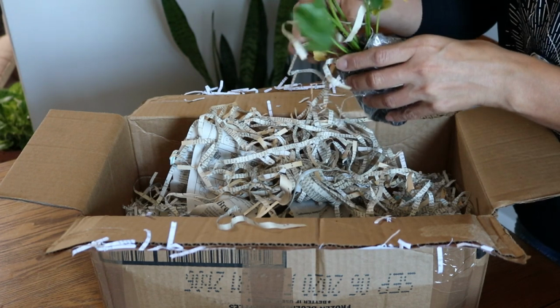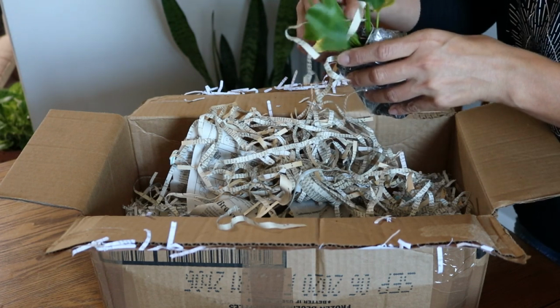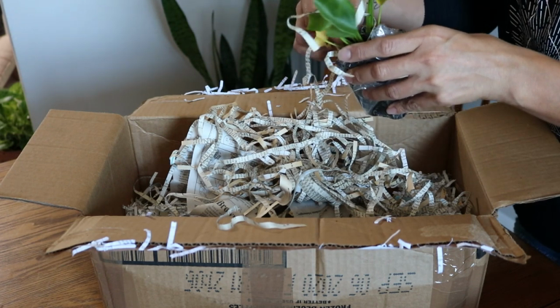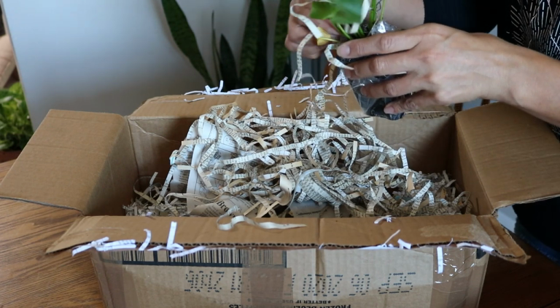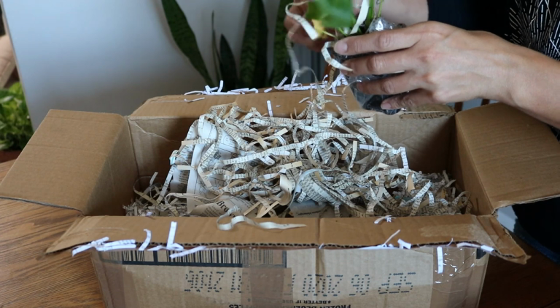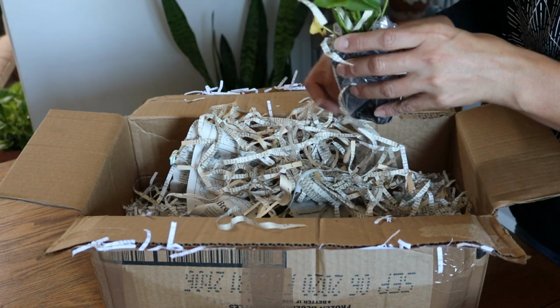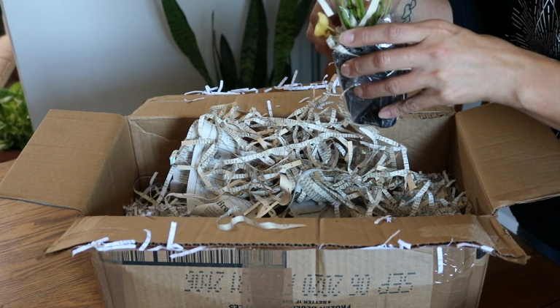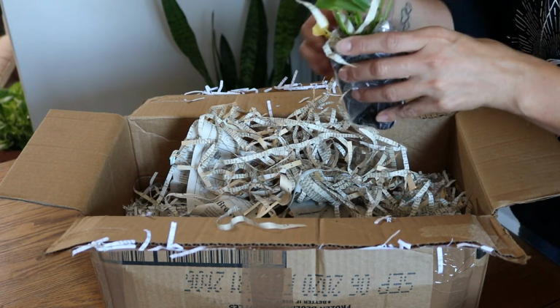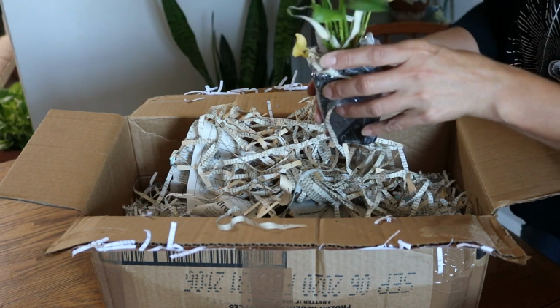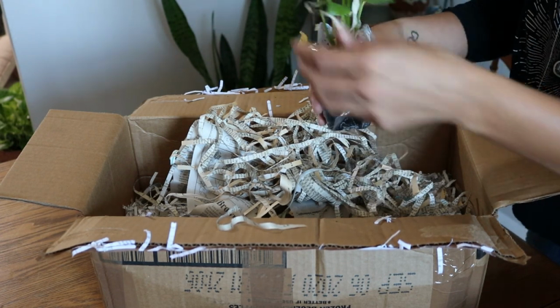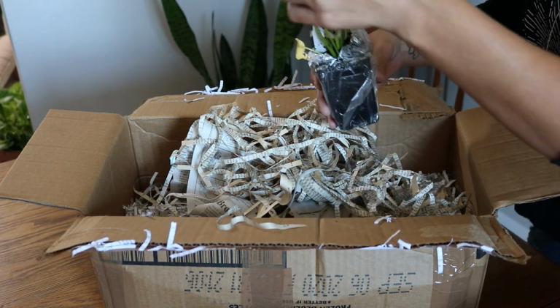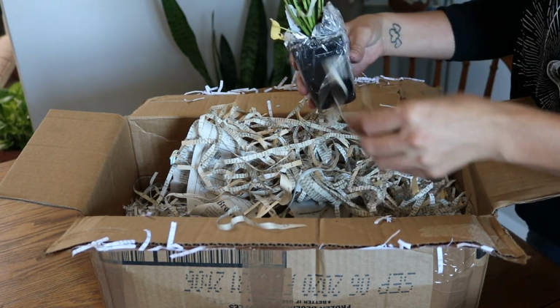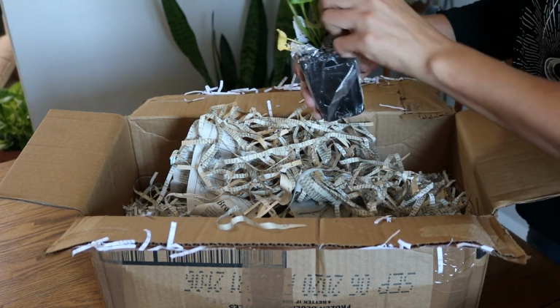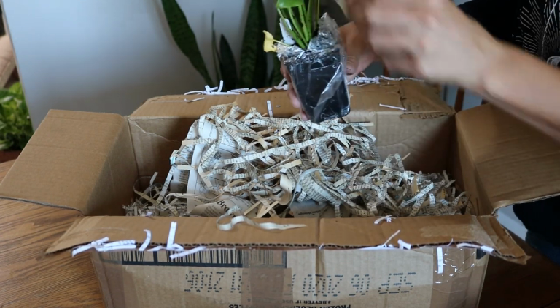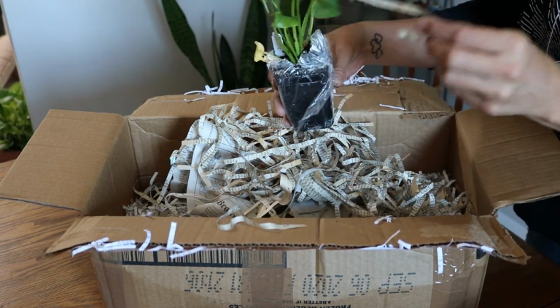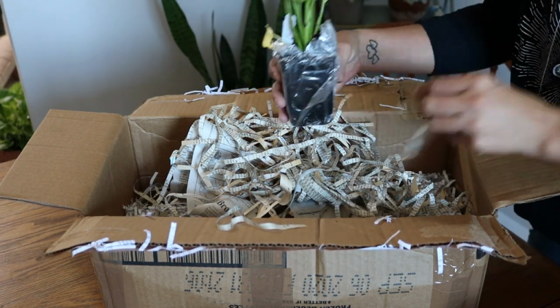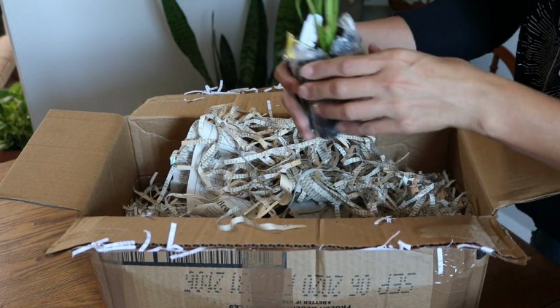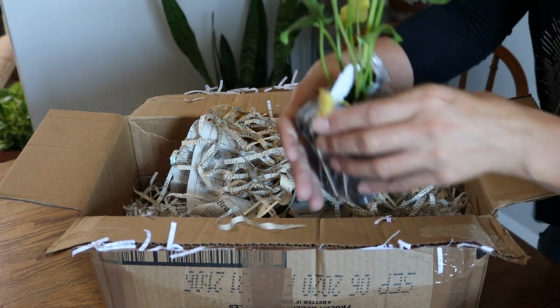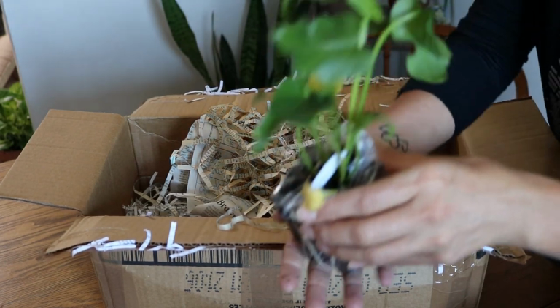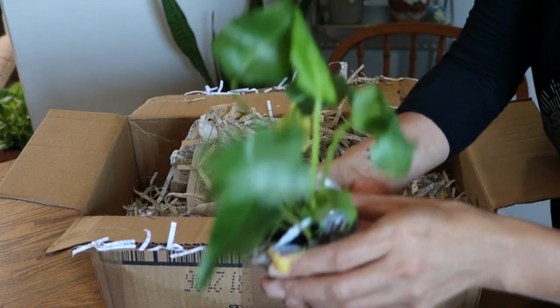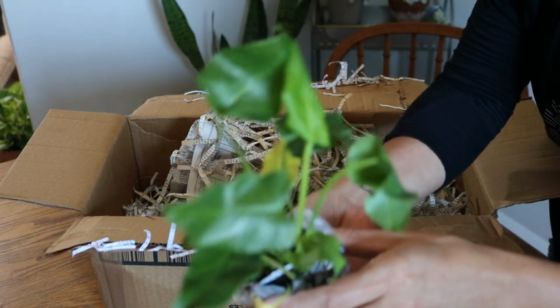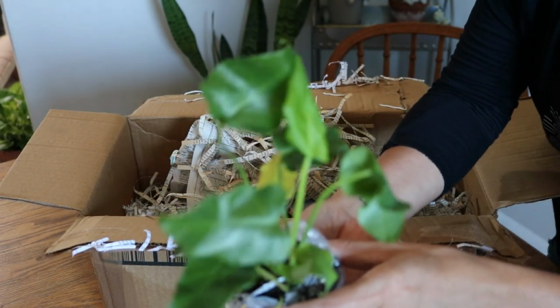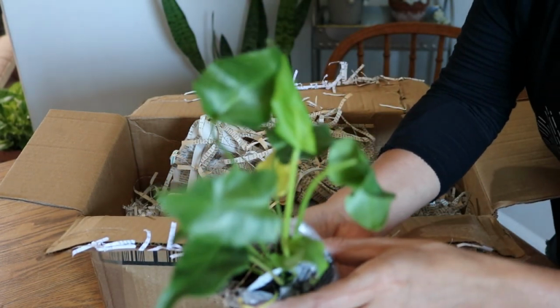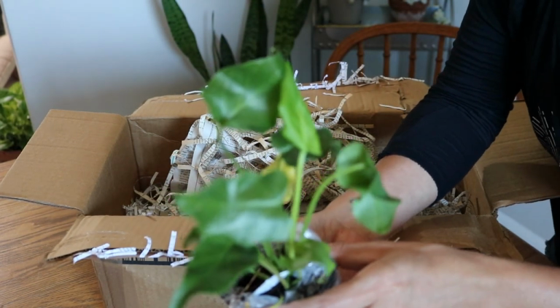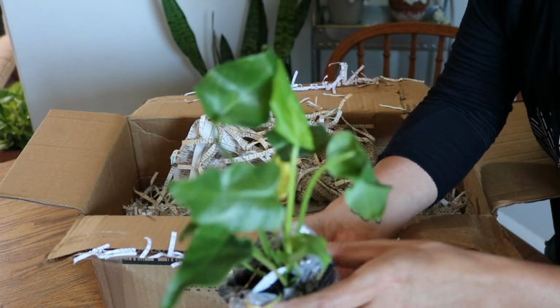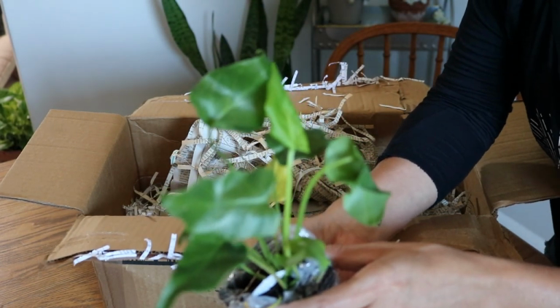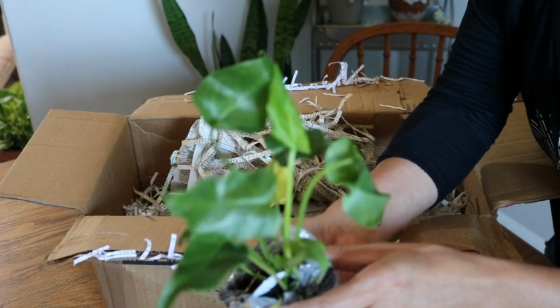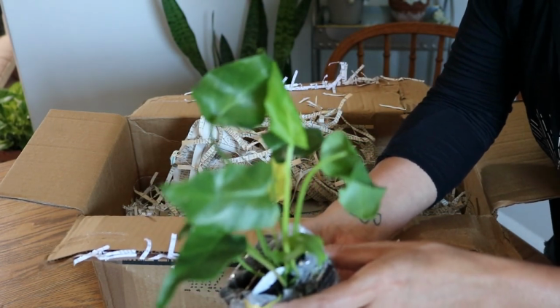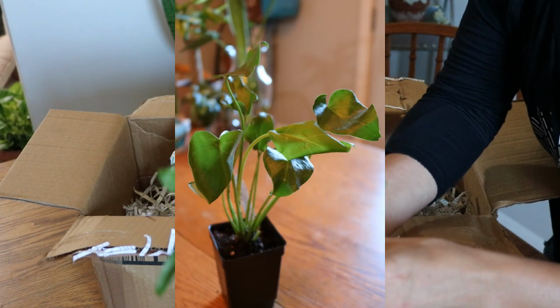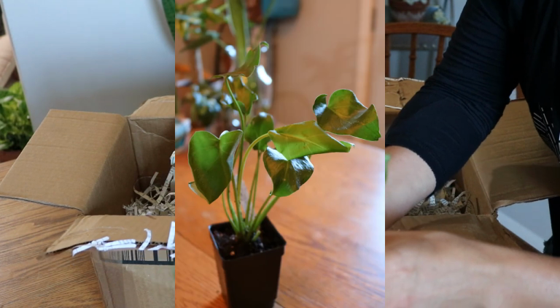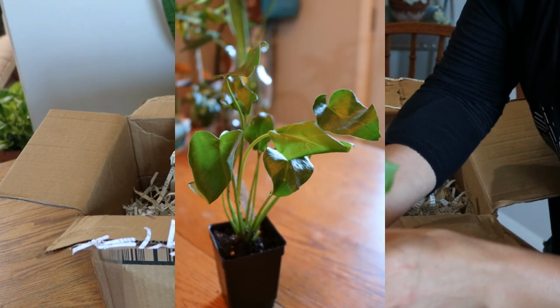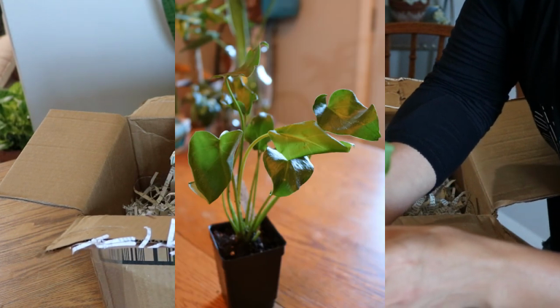Can't see what this one says — Philodendron Deja Vu. I didn't order this one, so this must be the bonus plant.